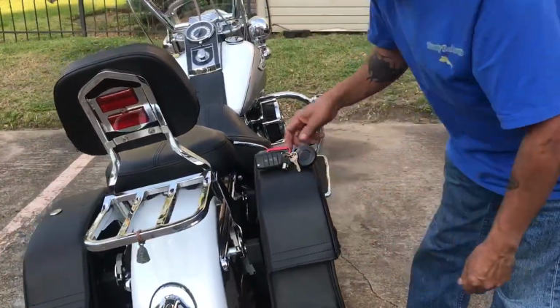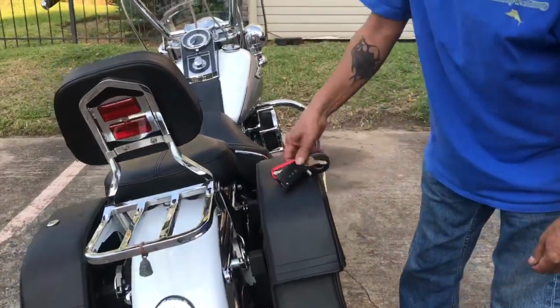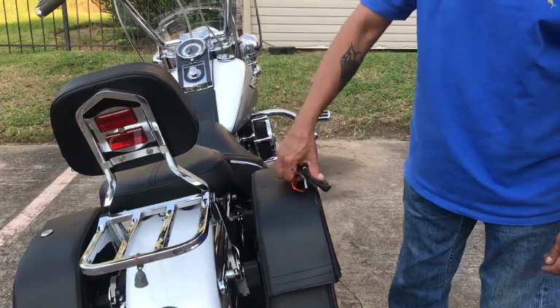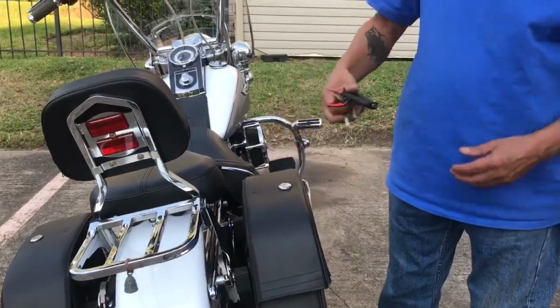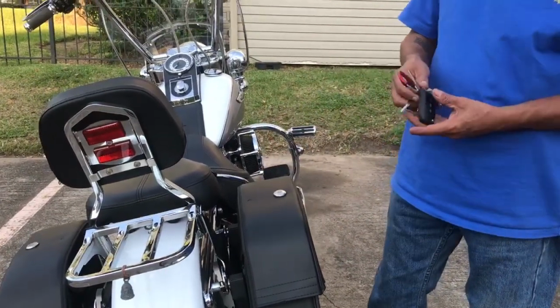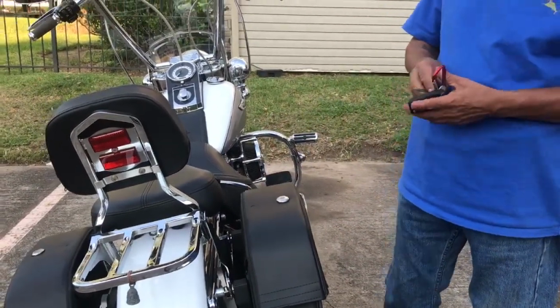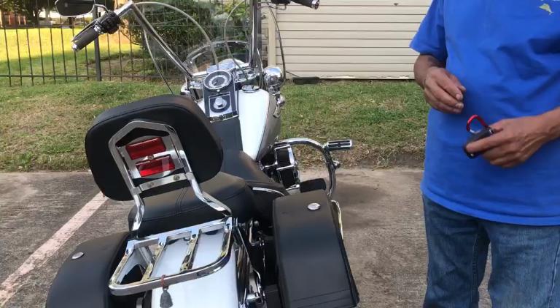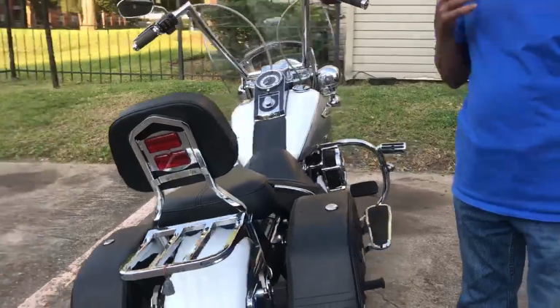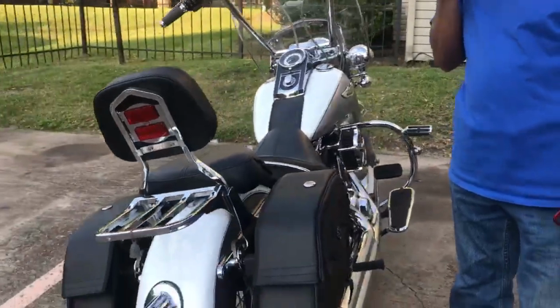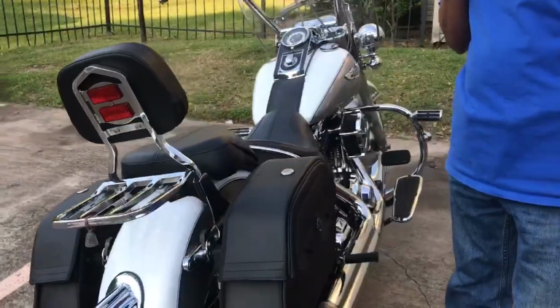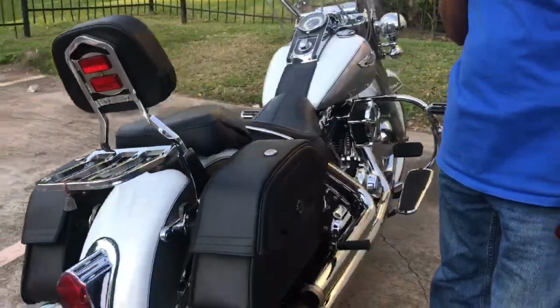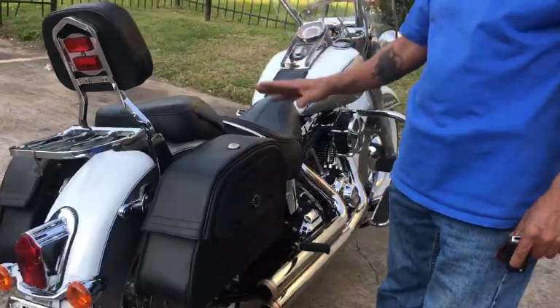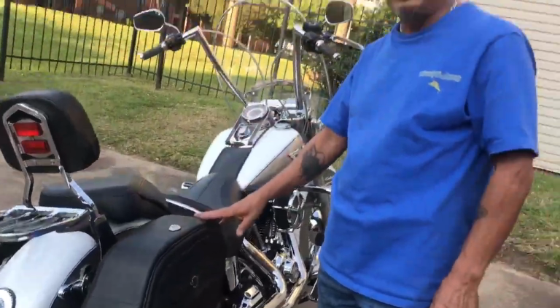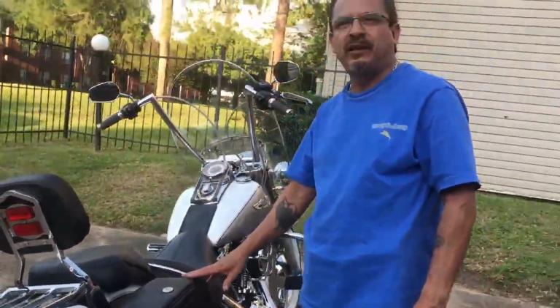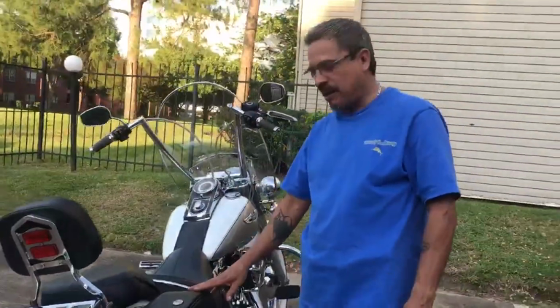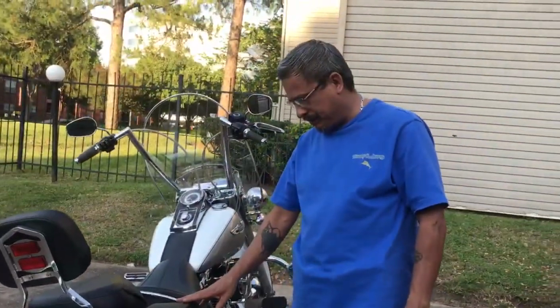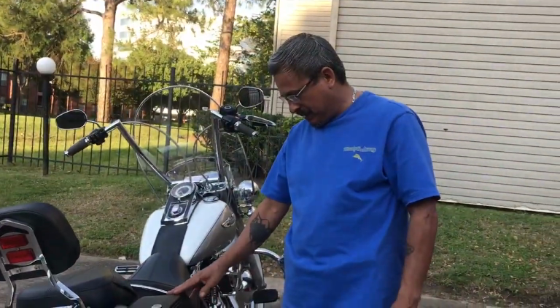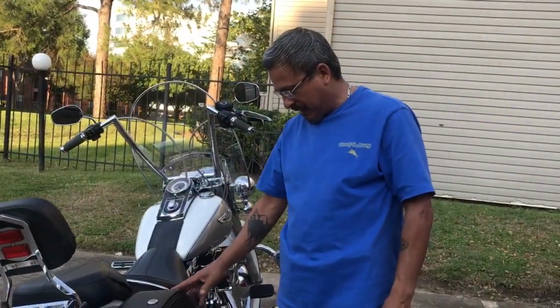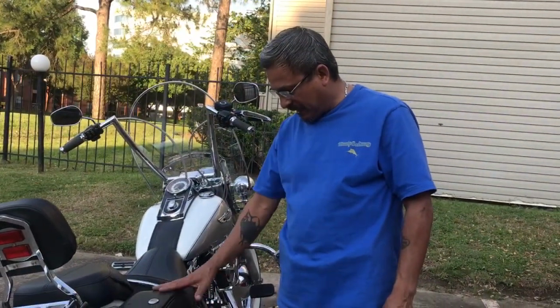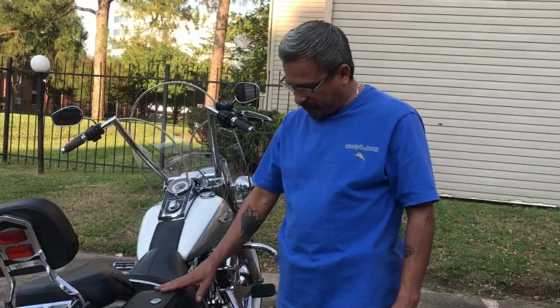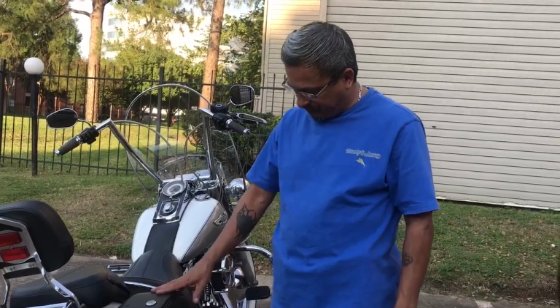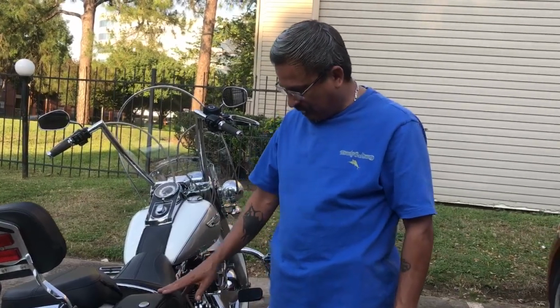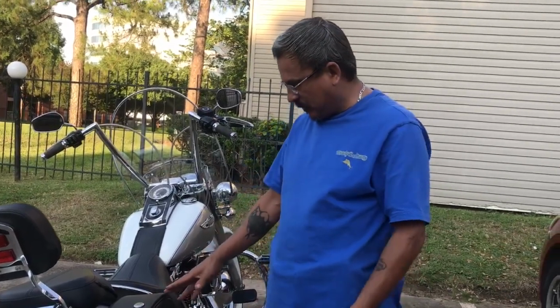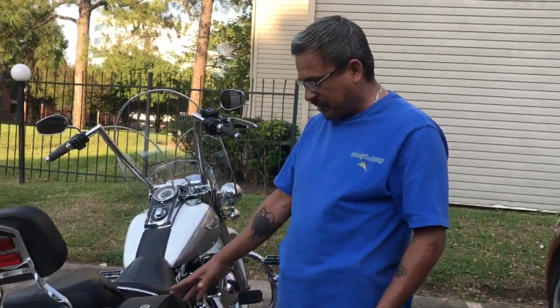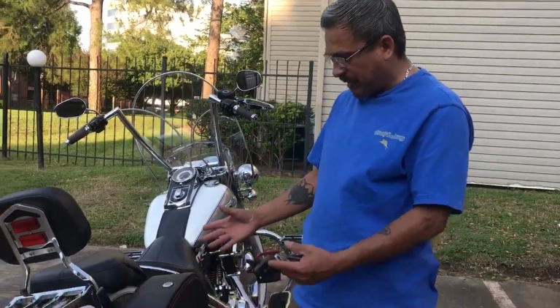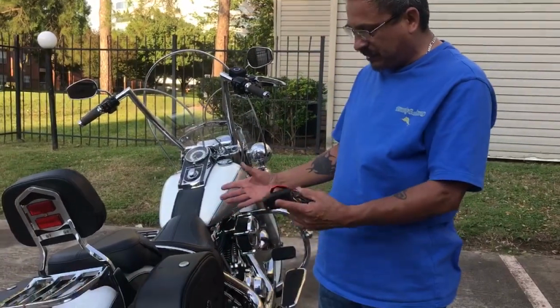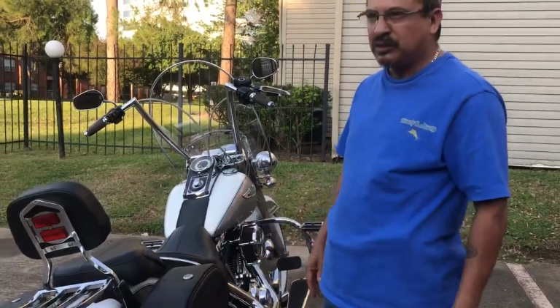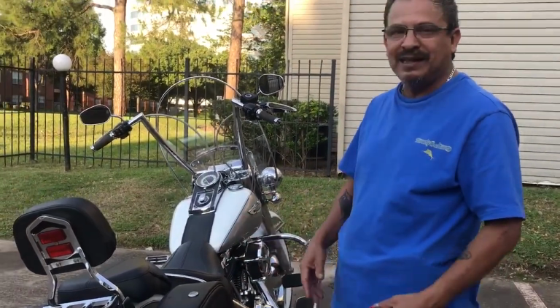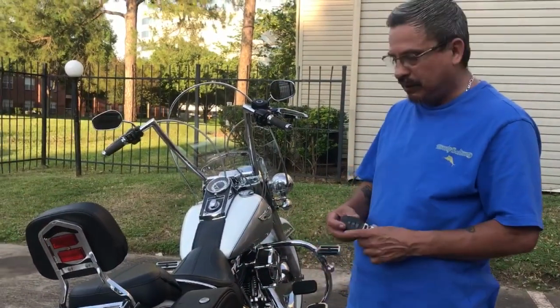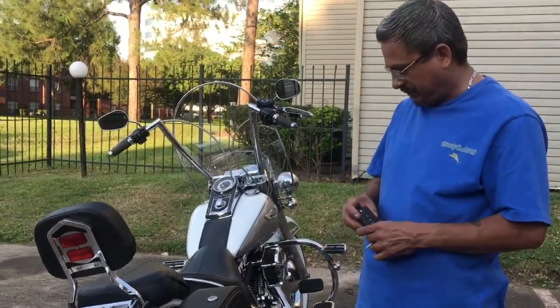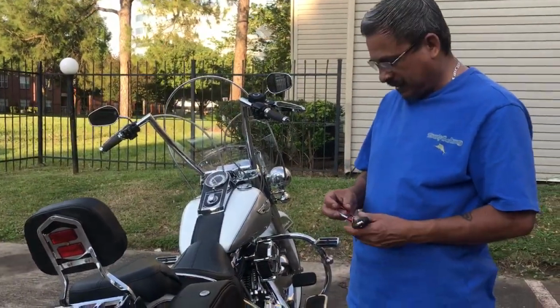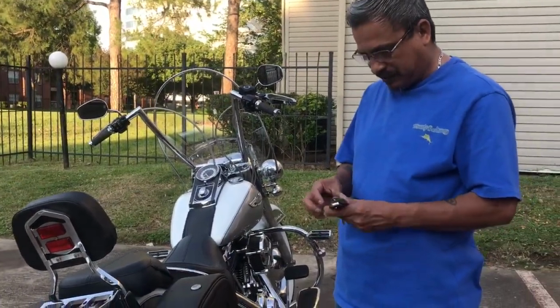When I bought the bike, it didn't come with saddlebags. But I was looking online and these bags caught my eye instantly when I saw them. I like the style of them, I like the way it makes my bike look. Gives it that ultimate classic look, as I expected.